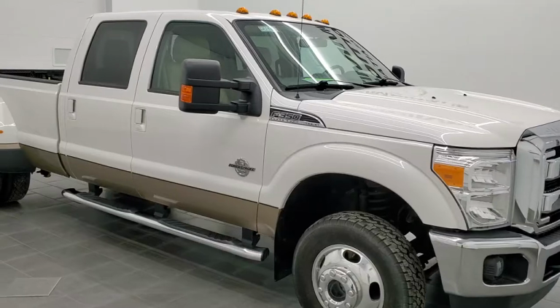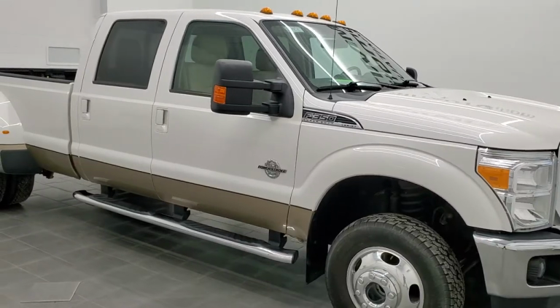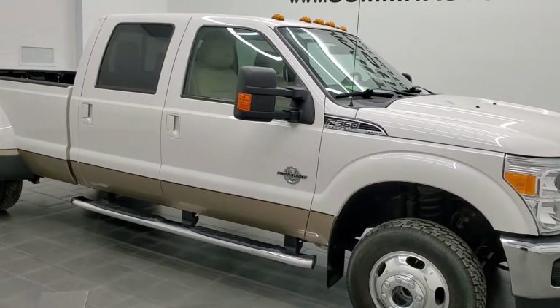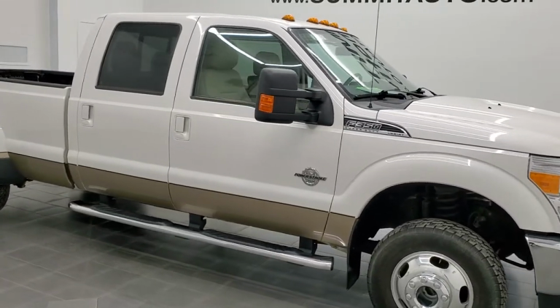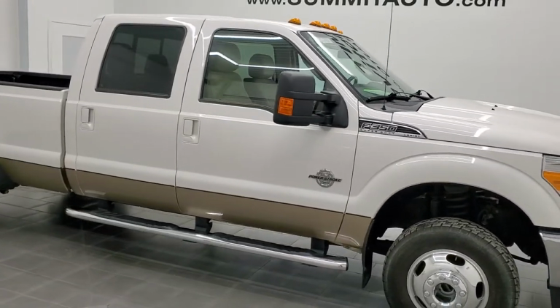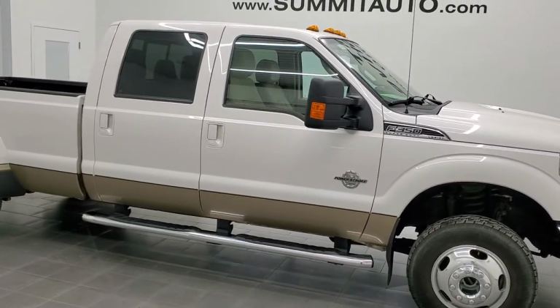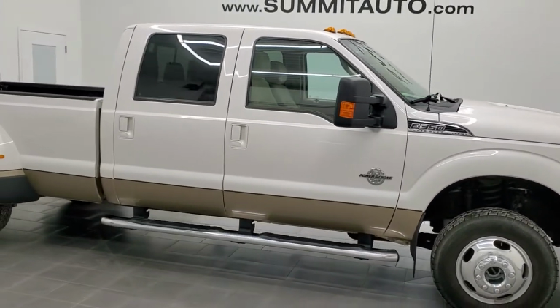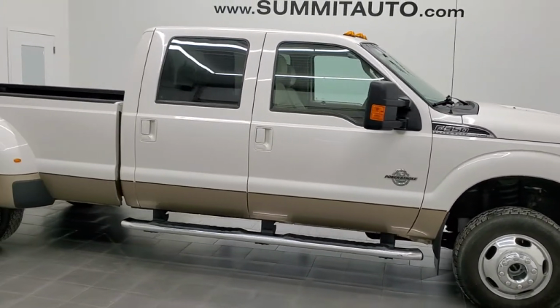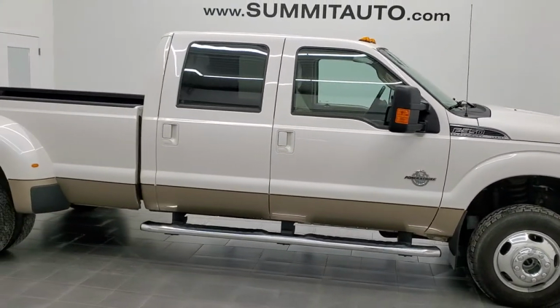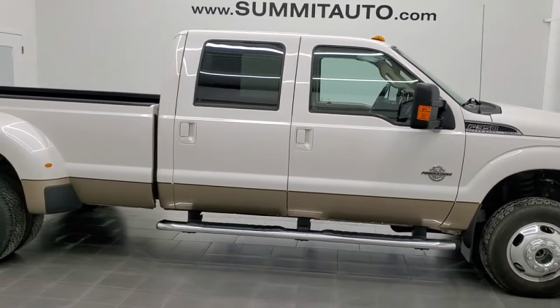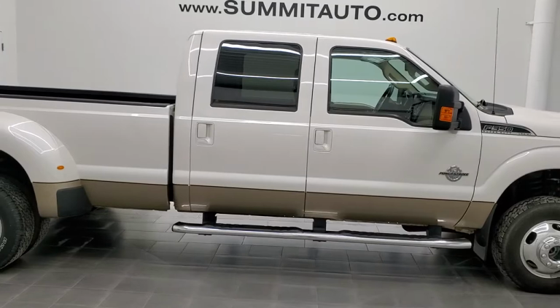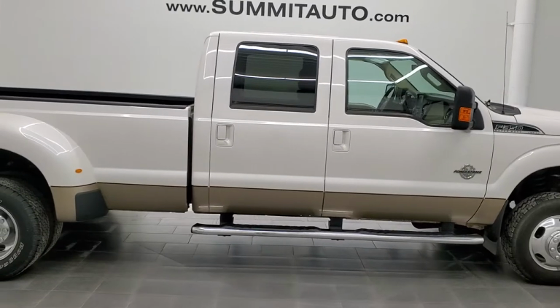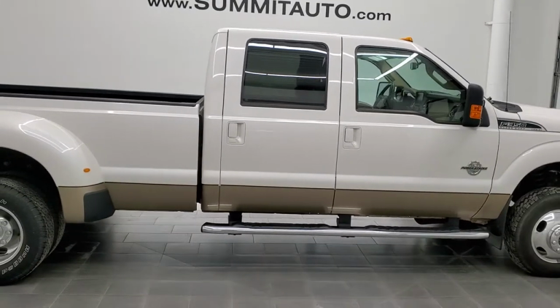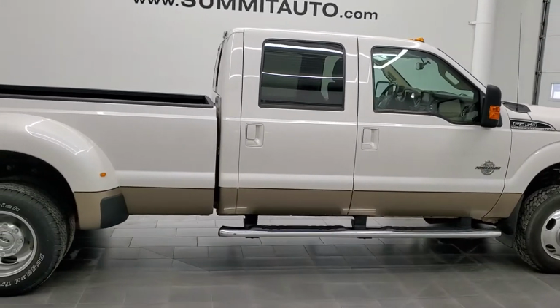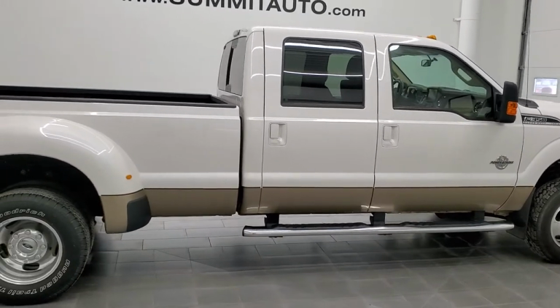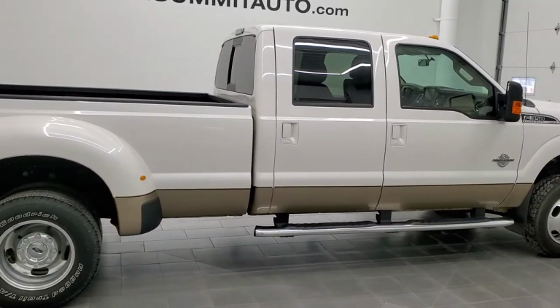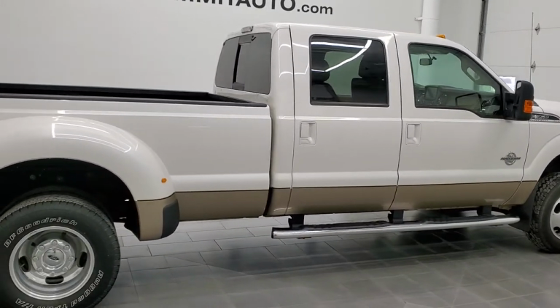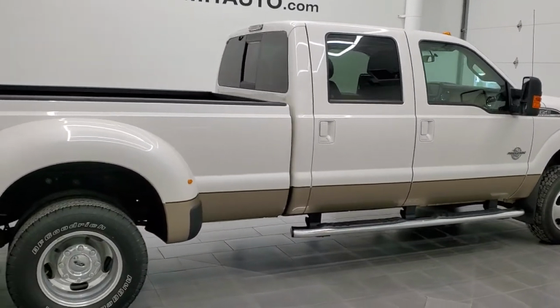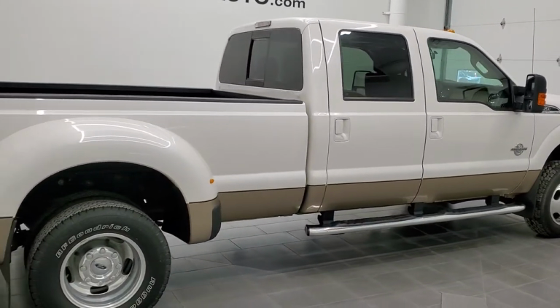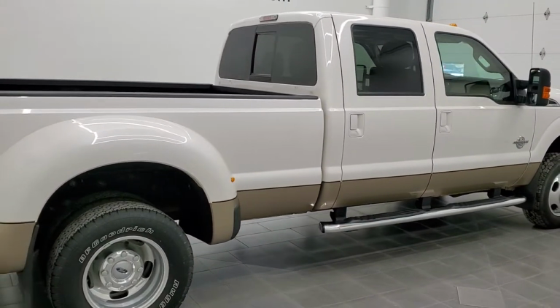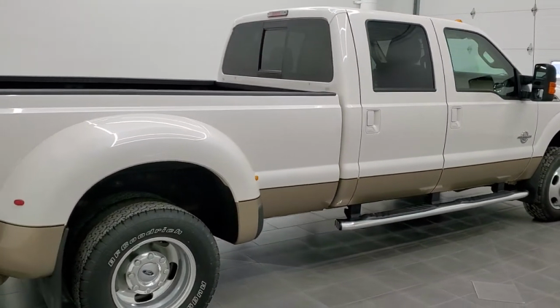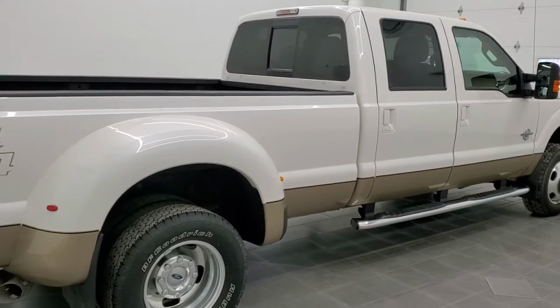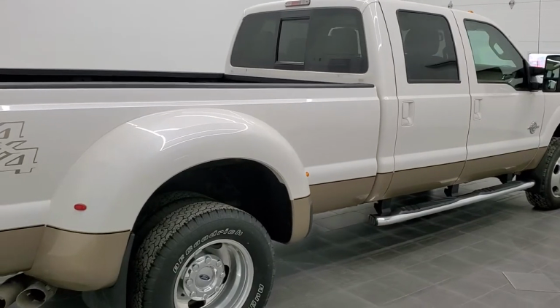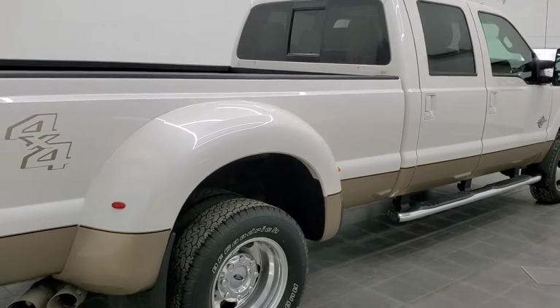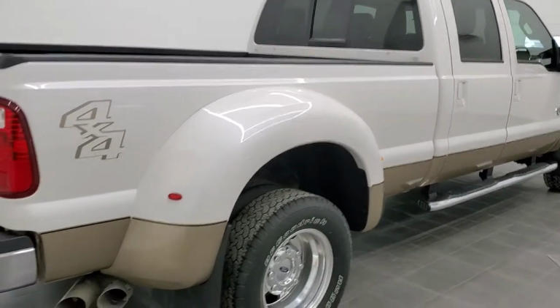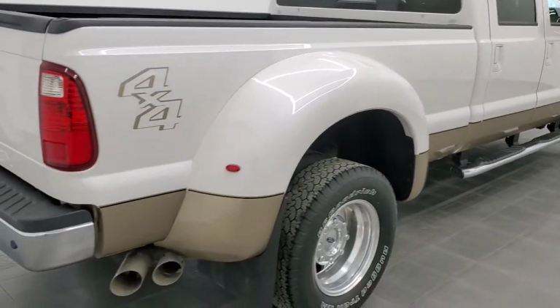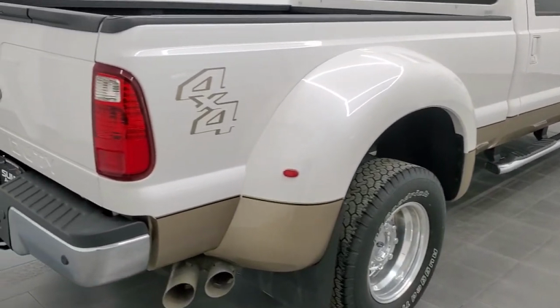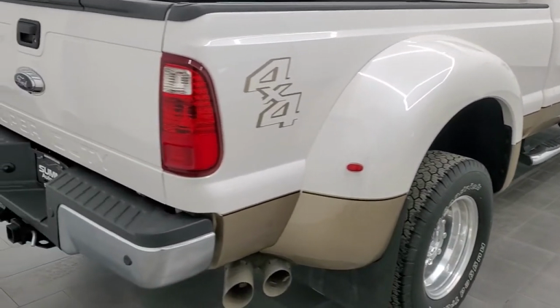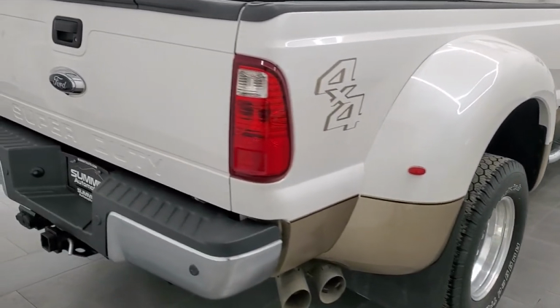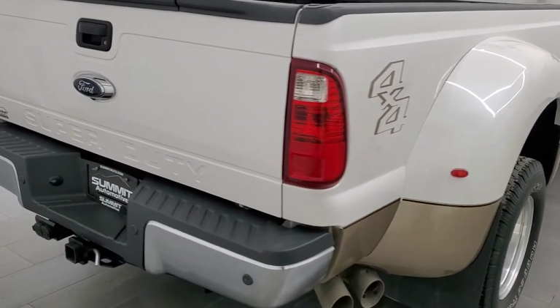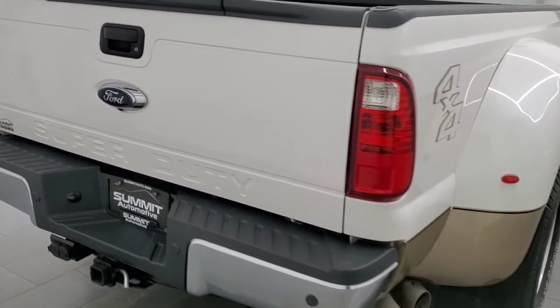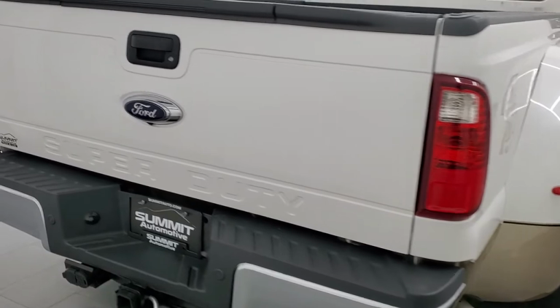Hey, this is Brett, and this 2013 Ford F-350 Crew Cab Long Box Dually Lariat Ultimate is stock number 12590Z. We're here at Summit Automotive in Fond du Lac, Wisconsin, your new and used heavy-duty truck headquarters.